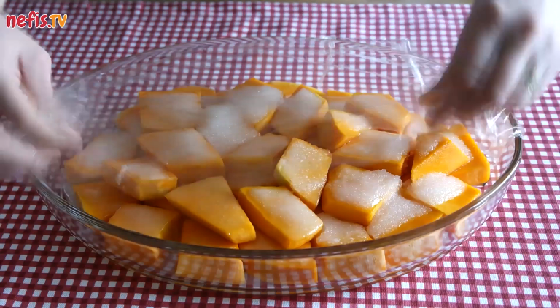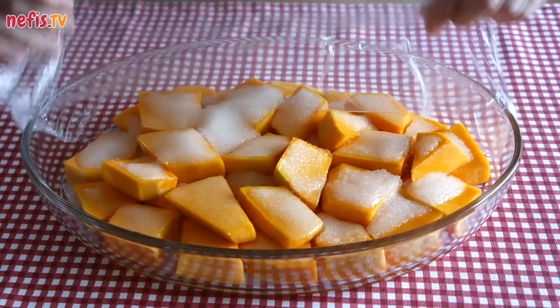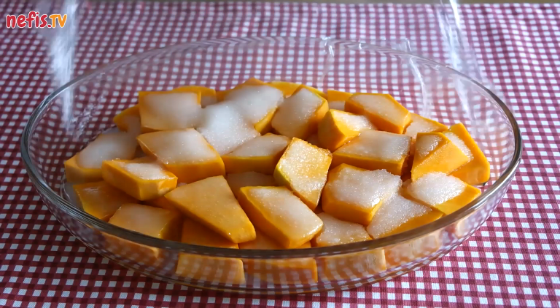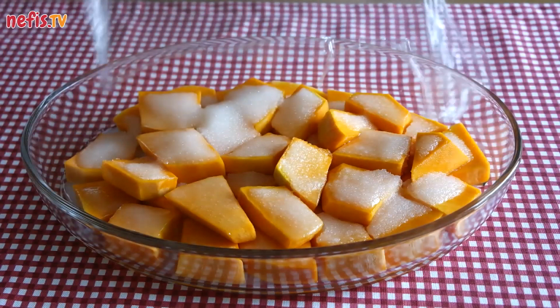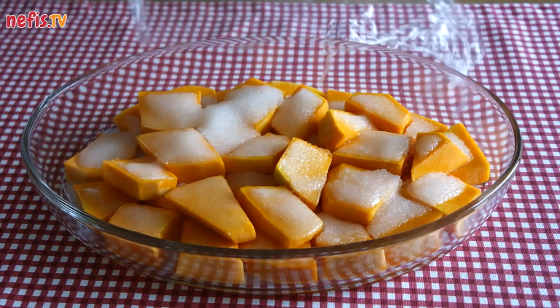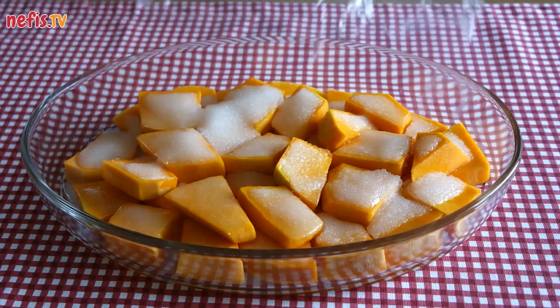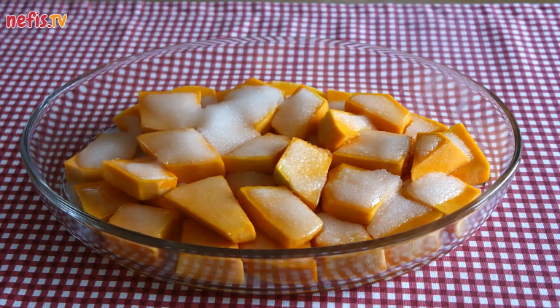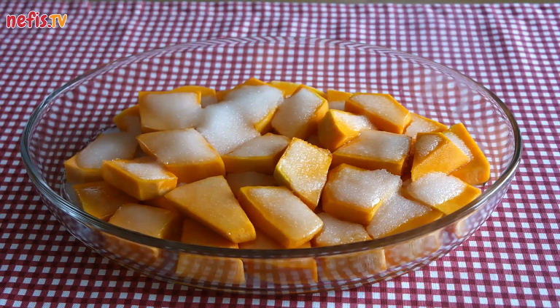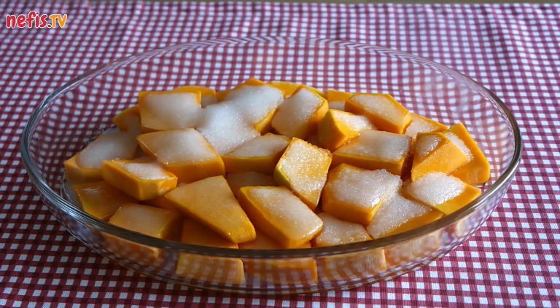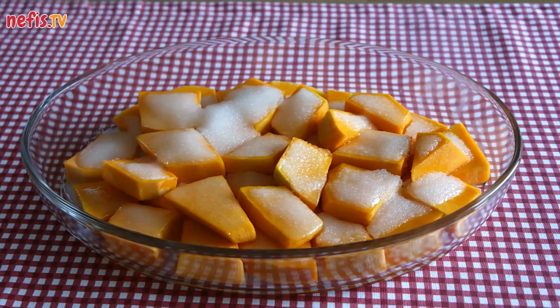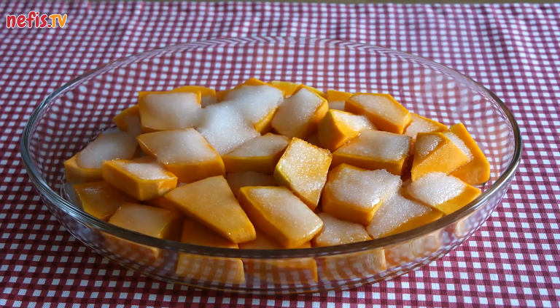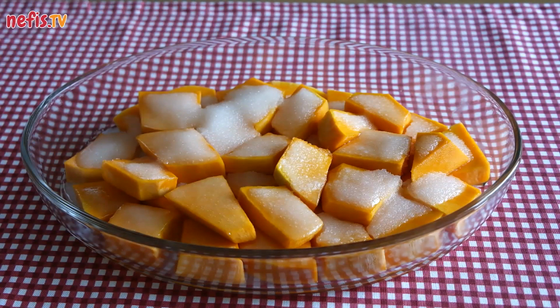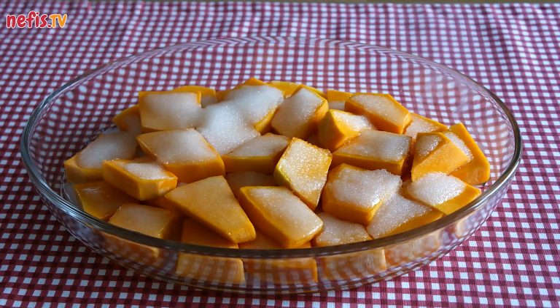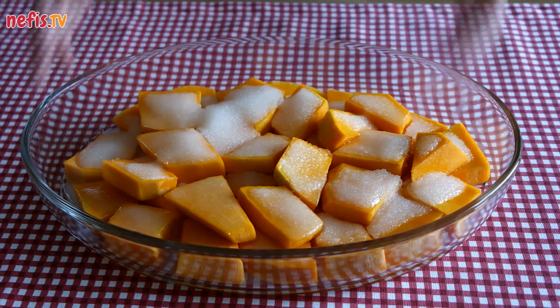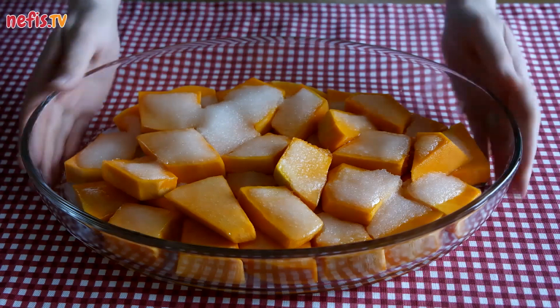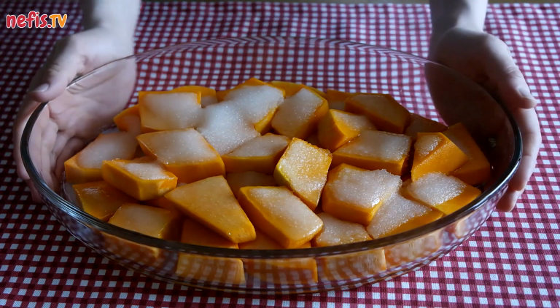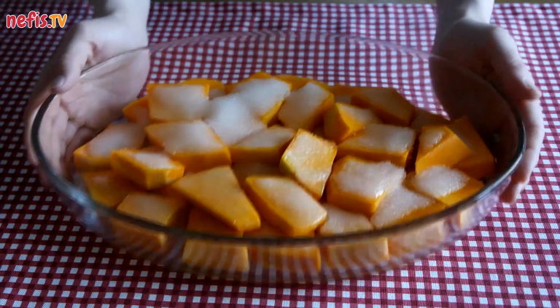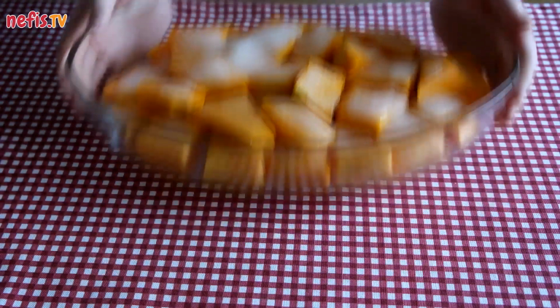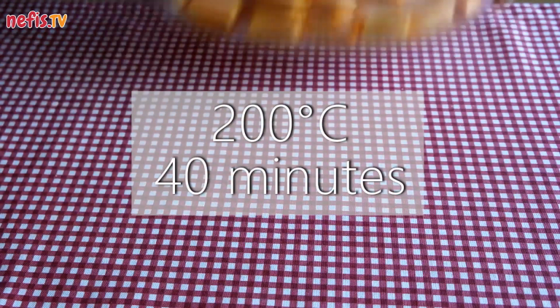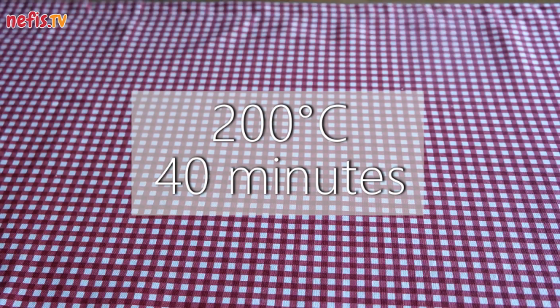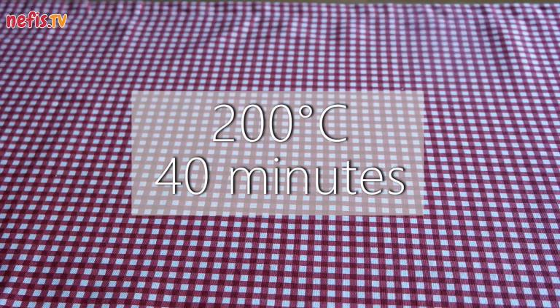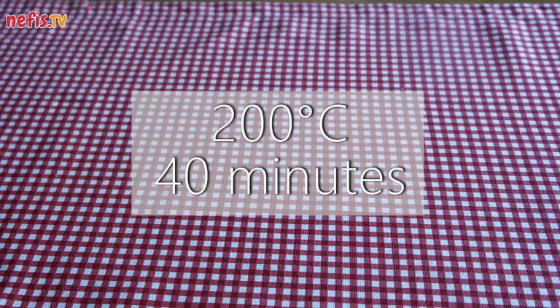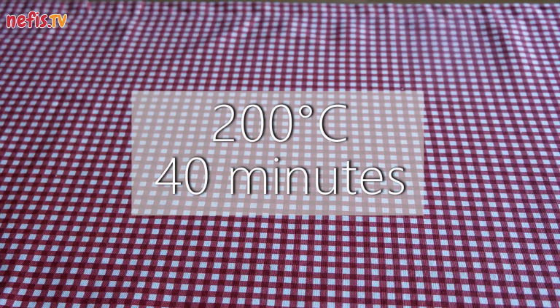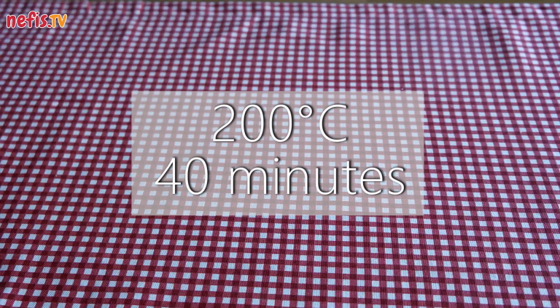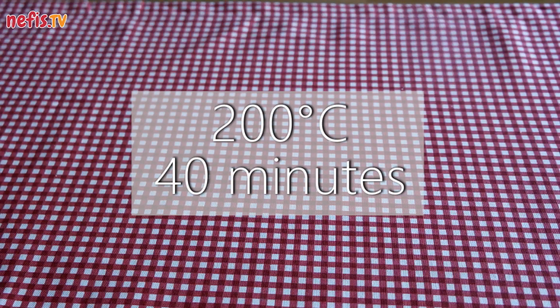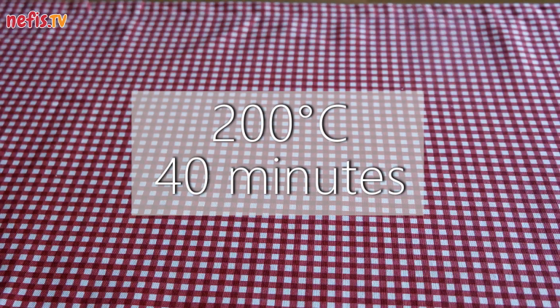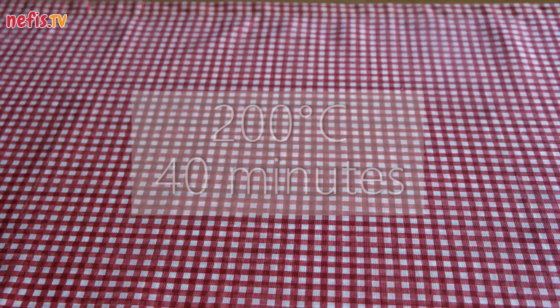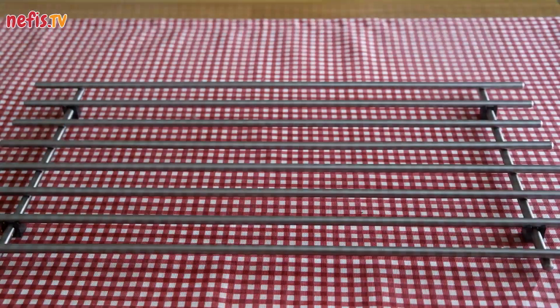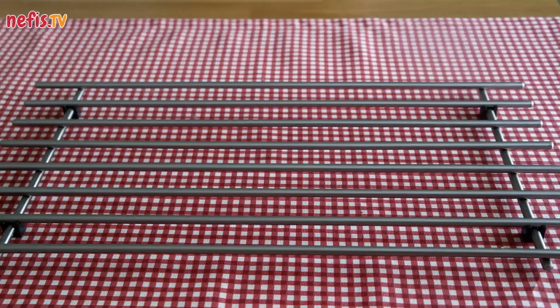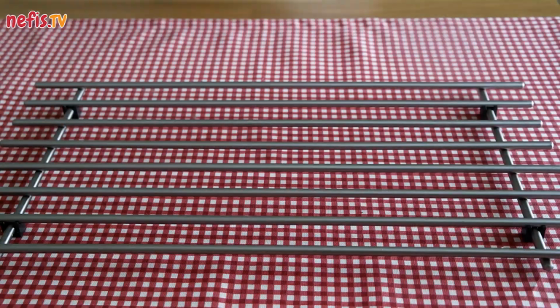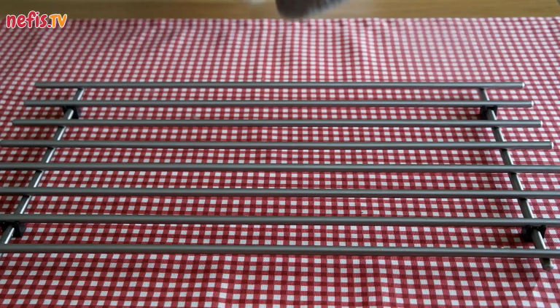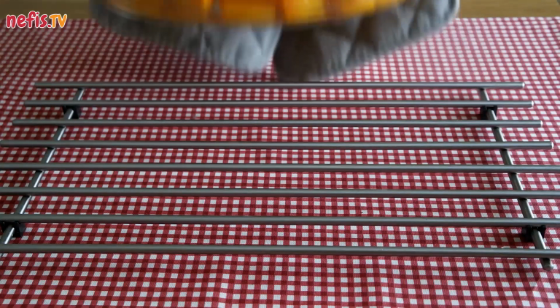Bake in an oven preheated at 200 degrees for about 40 minutes until pumpkins soften. Keep in mind that the baking time depends on the size of the pumpkin slices.